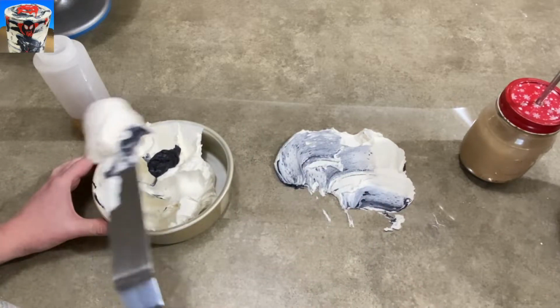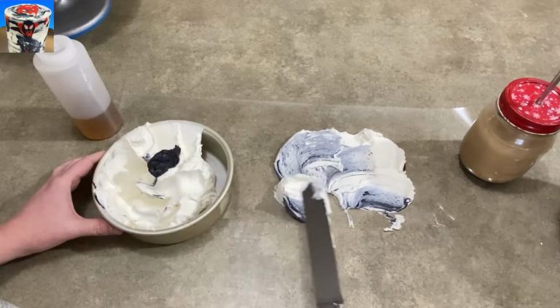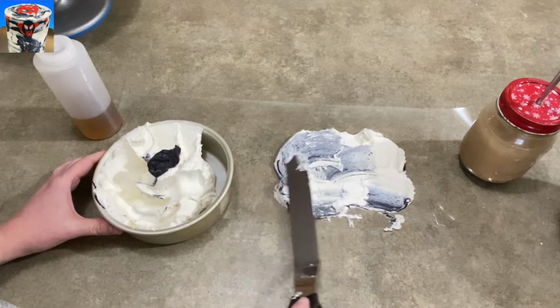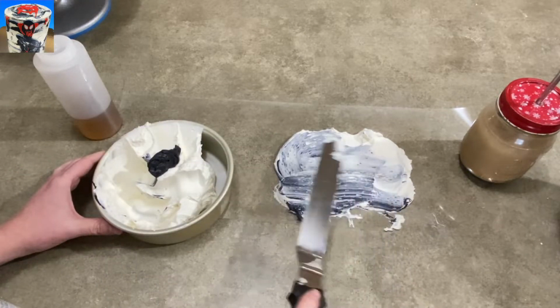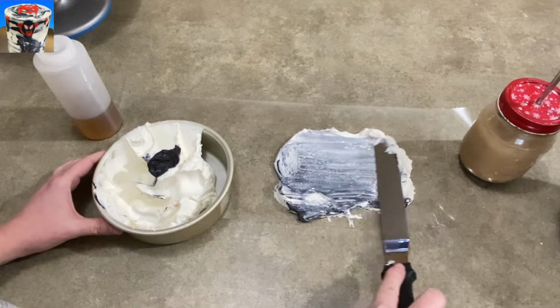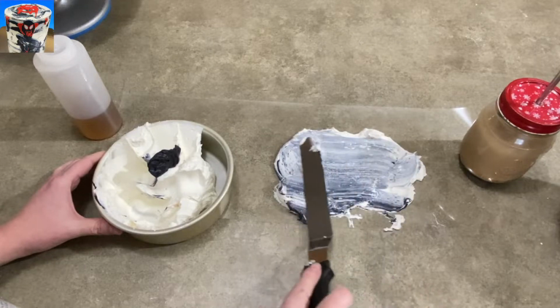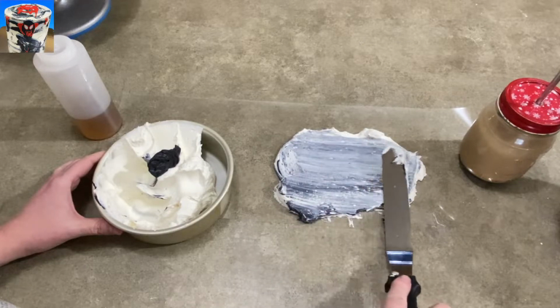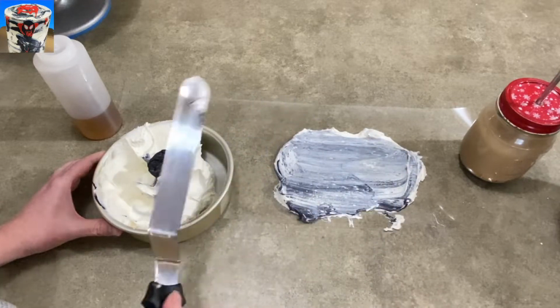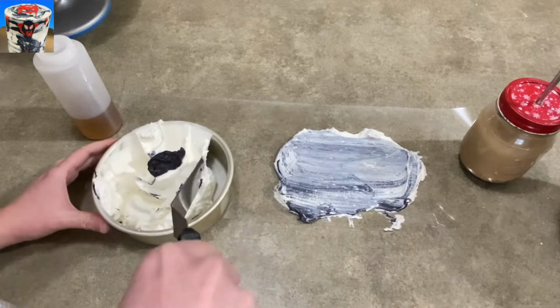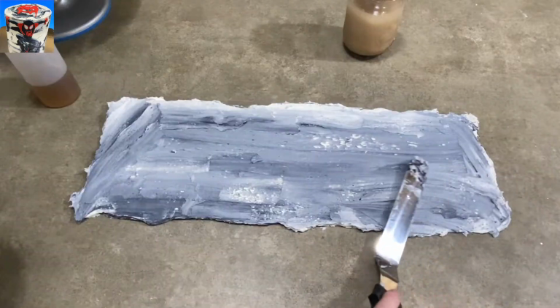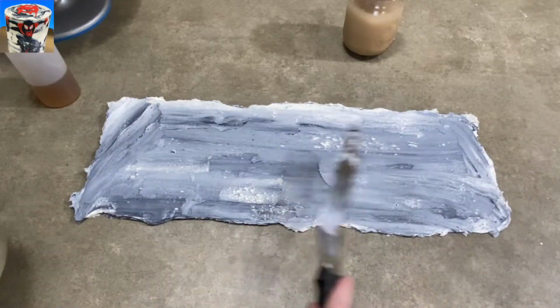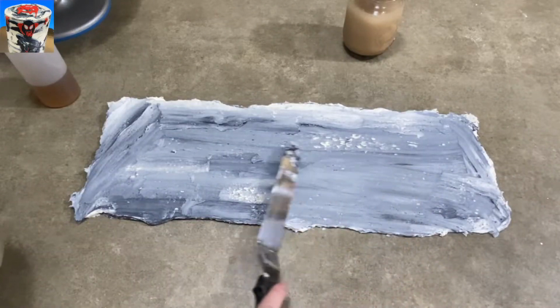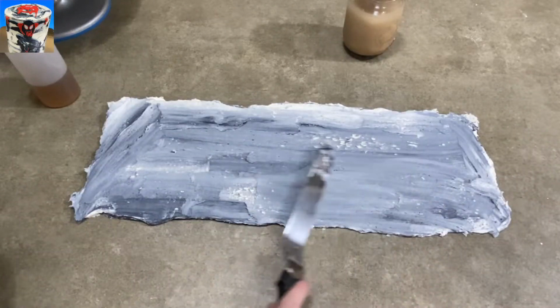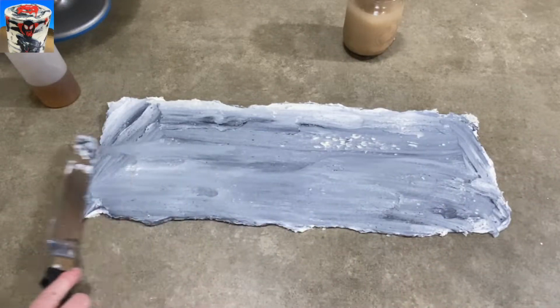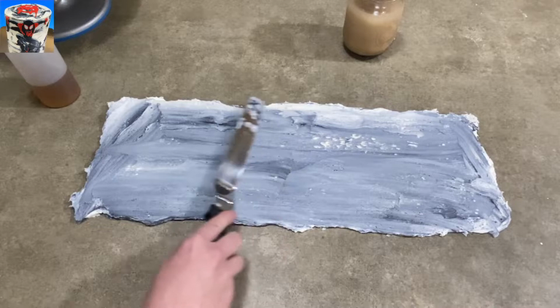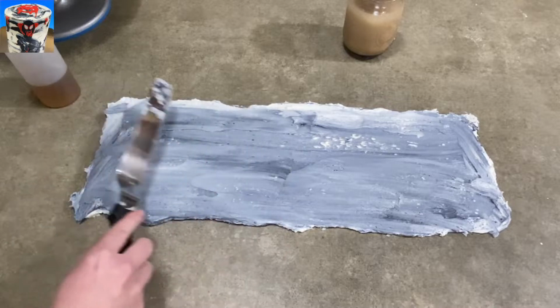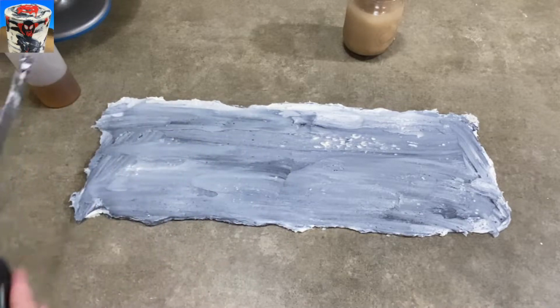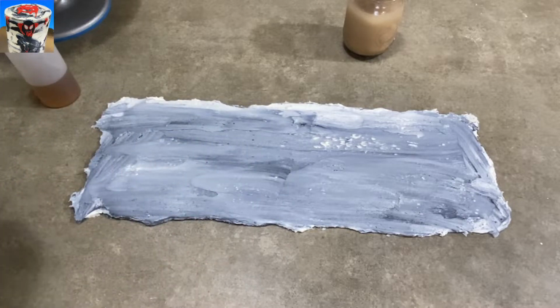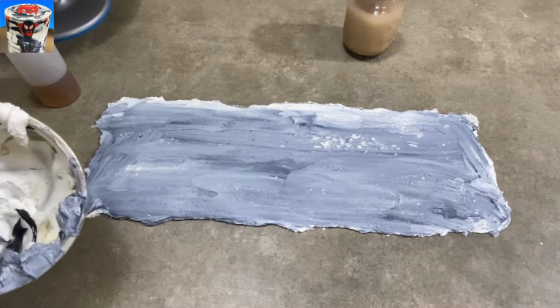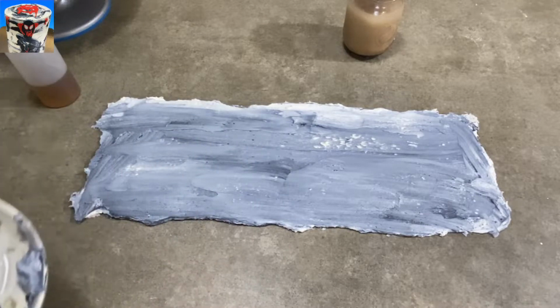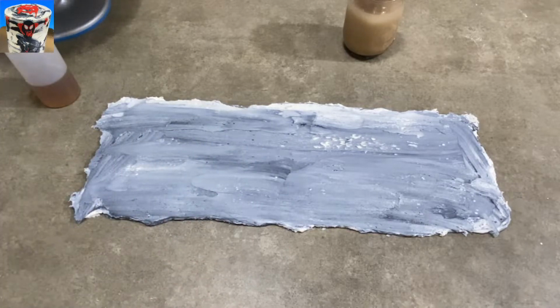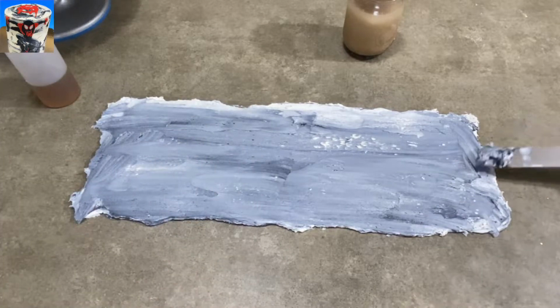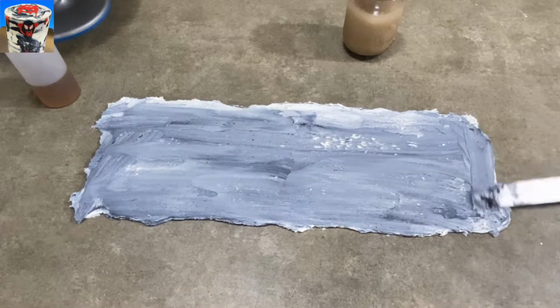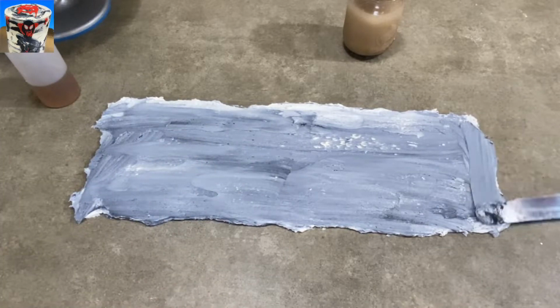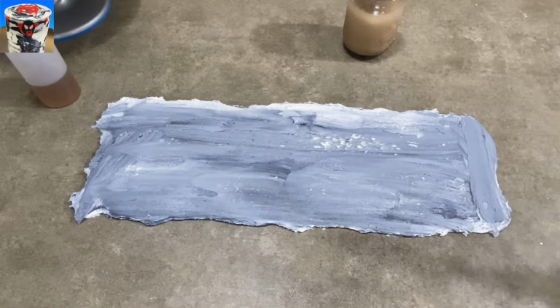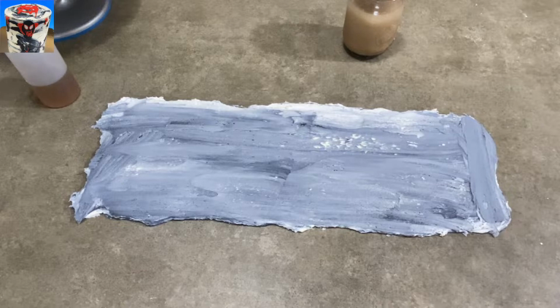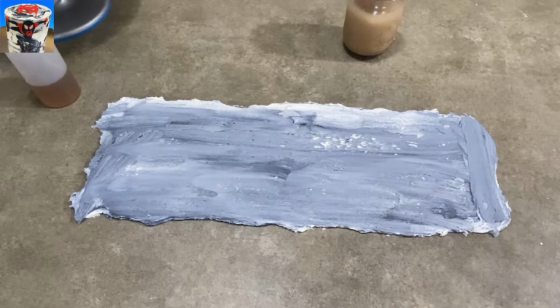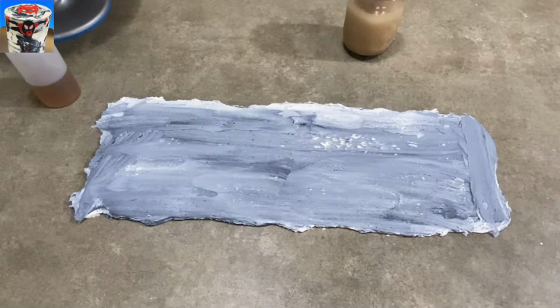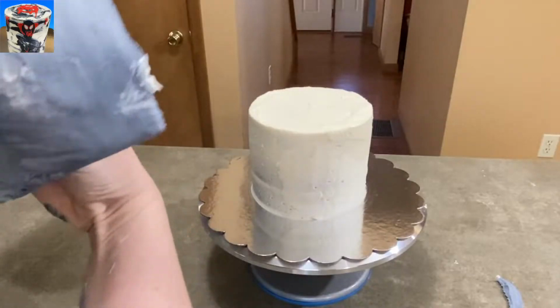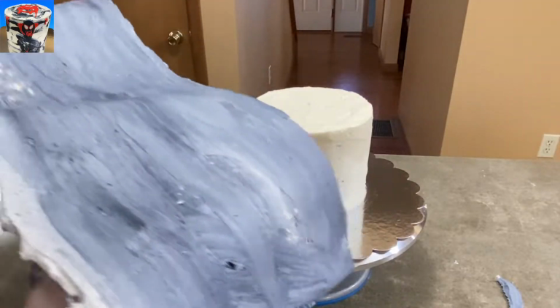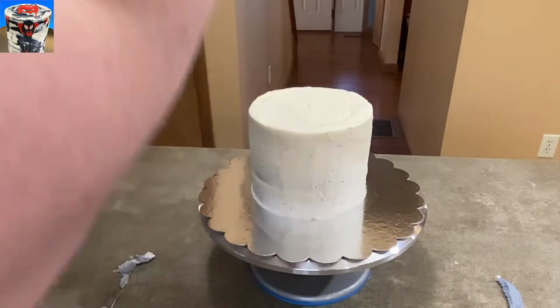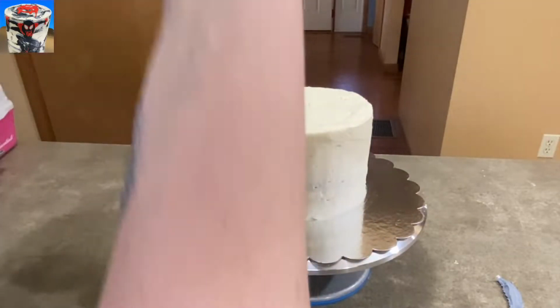I'm going to blend it just a smidgen — it looks like I'm turning it all gray, but it's not. I fill in the entire sheet and try to make it as nice and even thickness as possible. You also want to be careful you don't make it too thick, but then again, not too thin either.